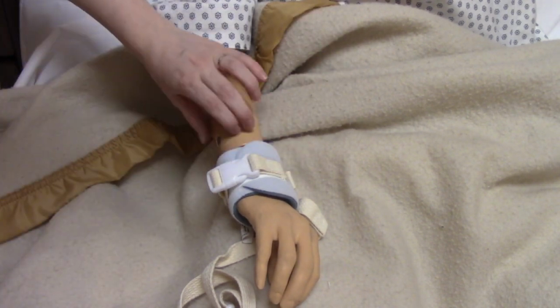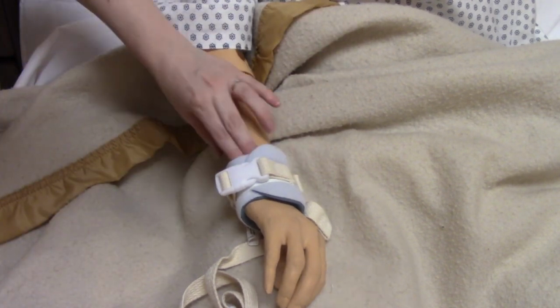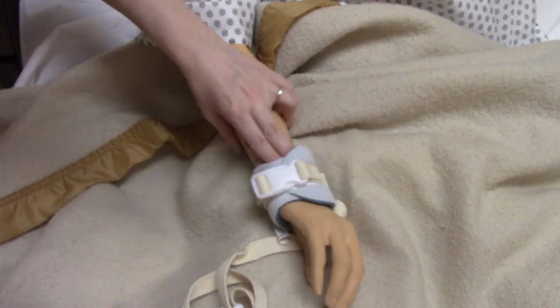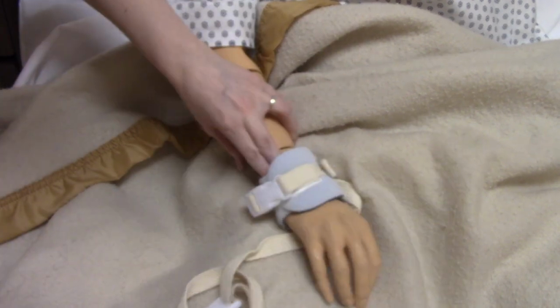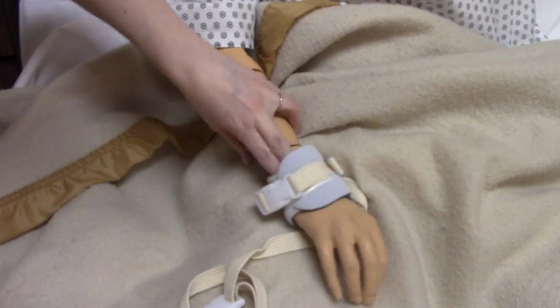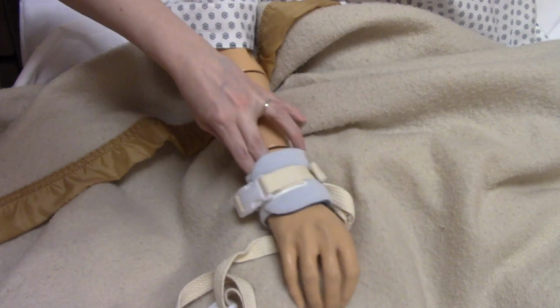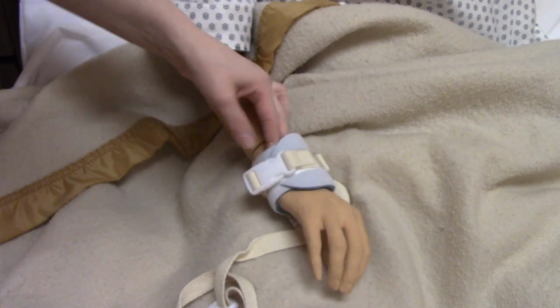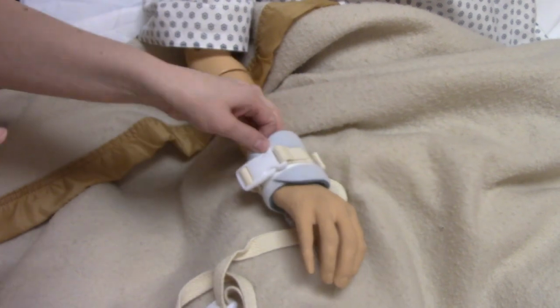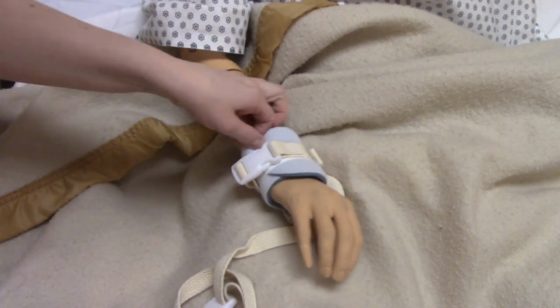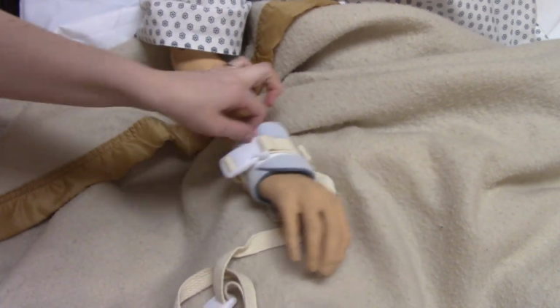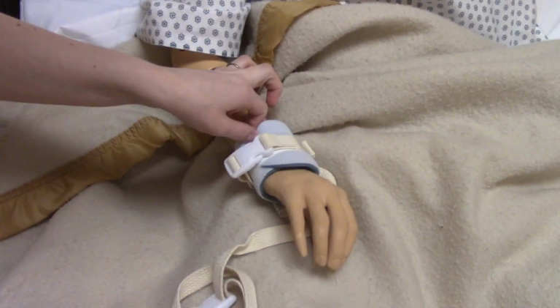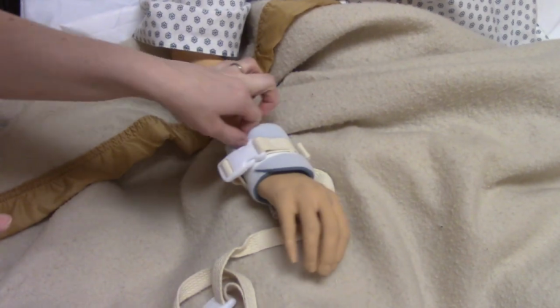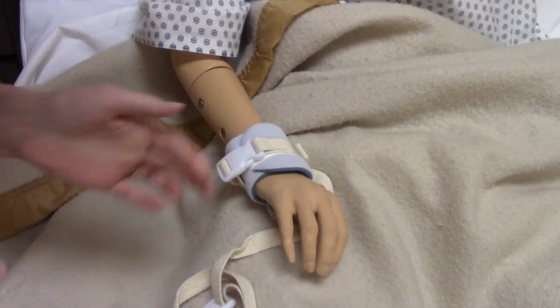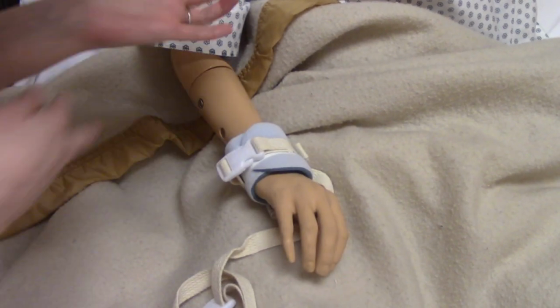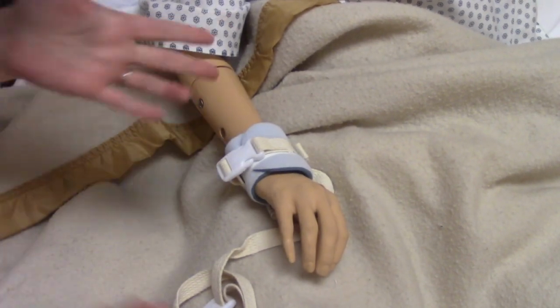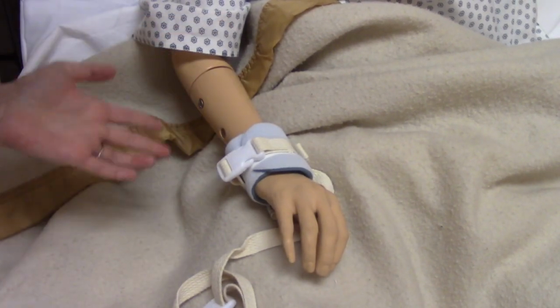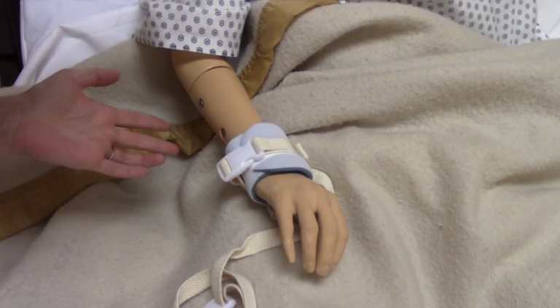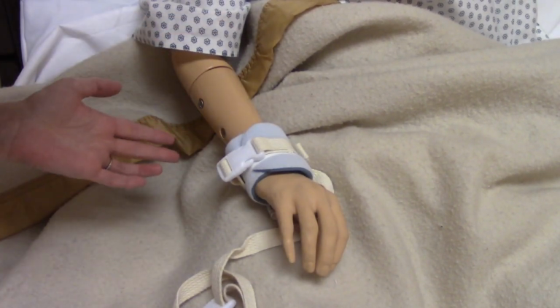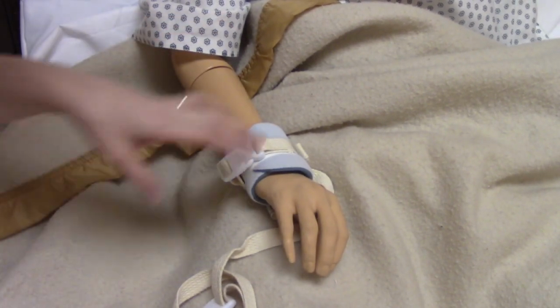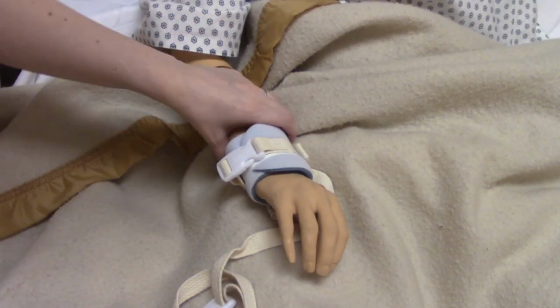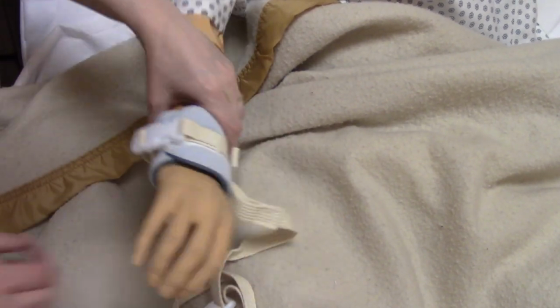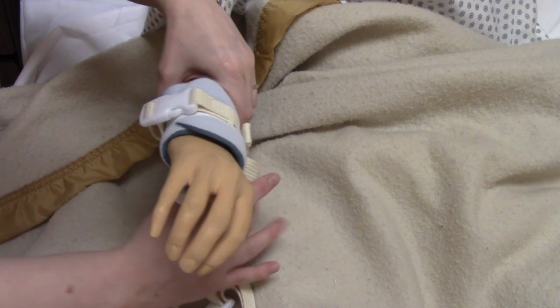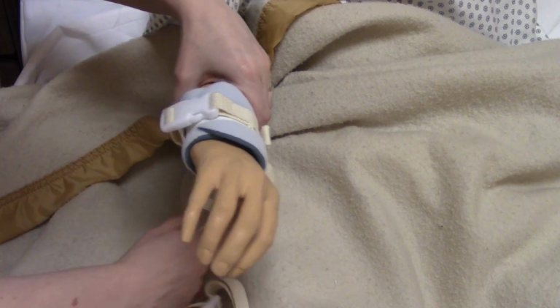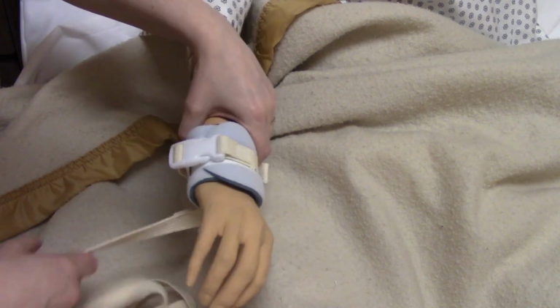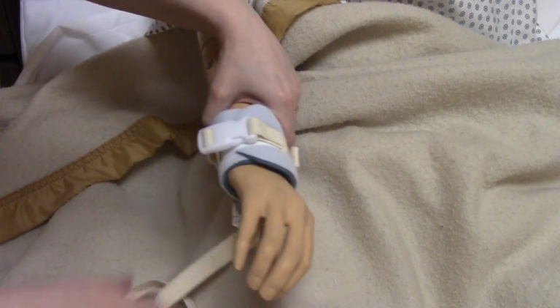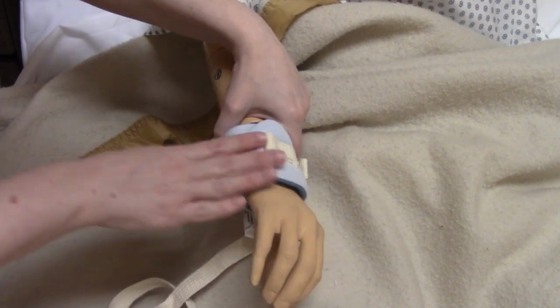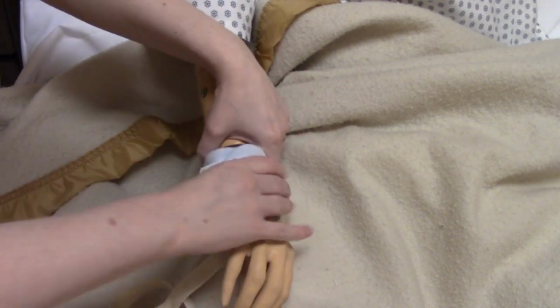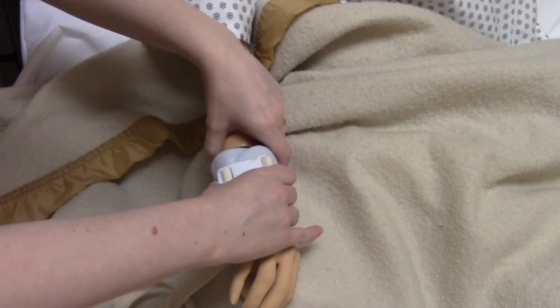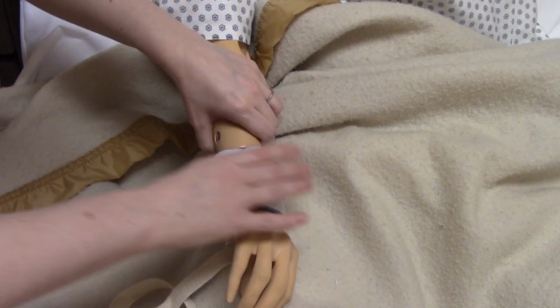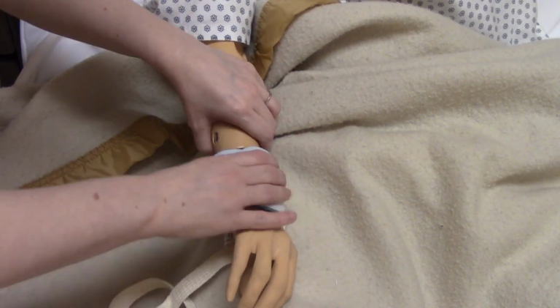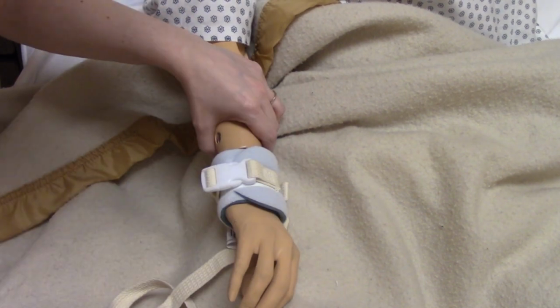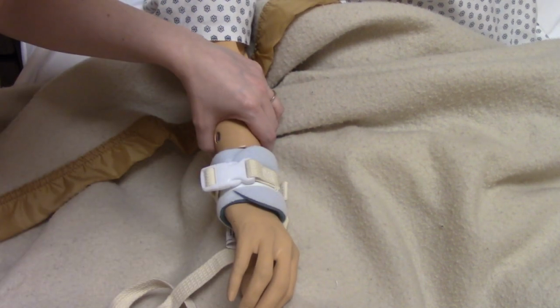If it's too loose, you could fit a lot more than two fingers underneath and then it could fall off or the patient could get out of it easier. So you want to make sure that it's tight enough but not too tight to cause harm.